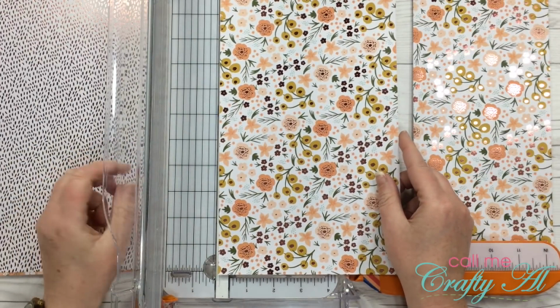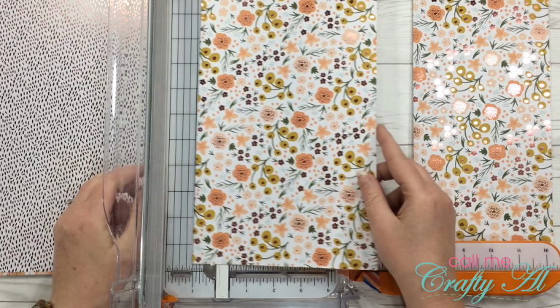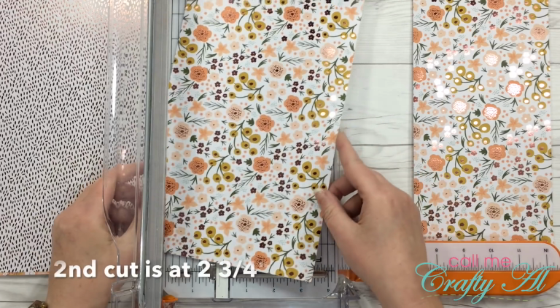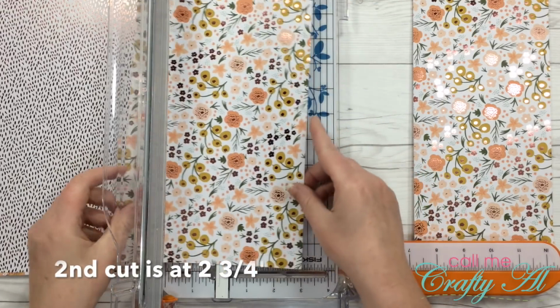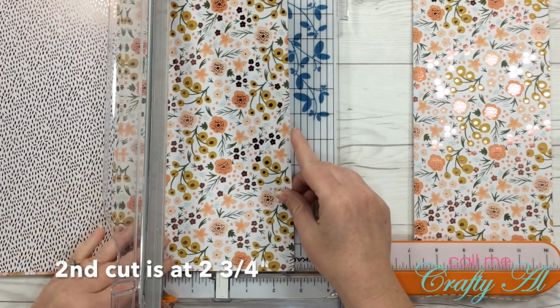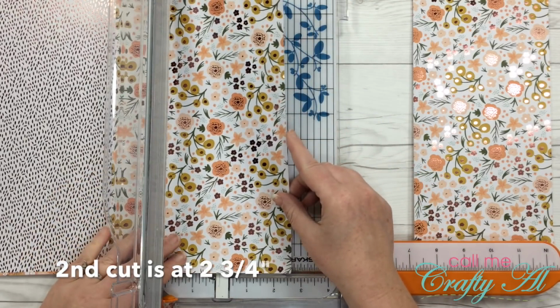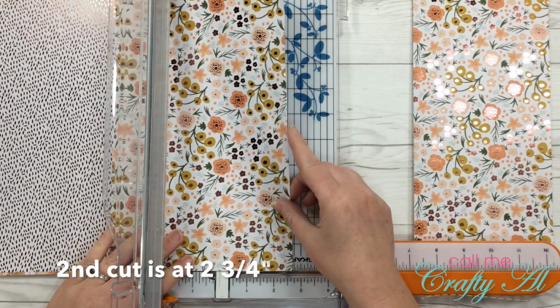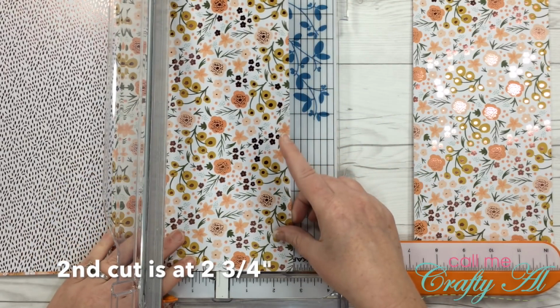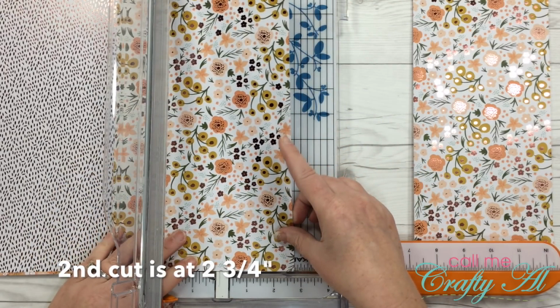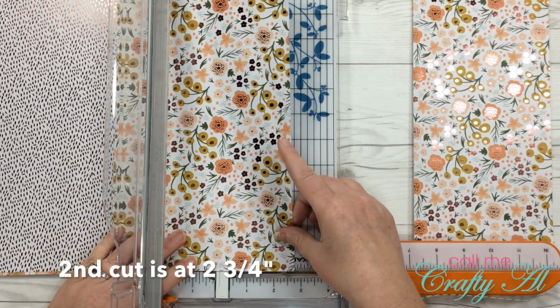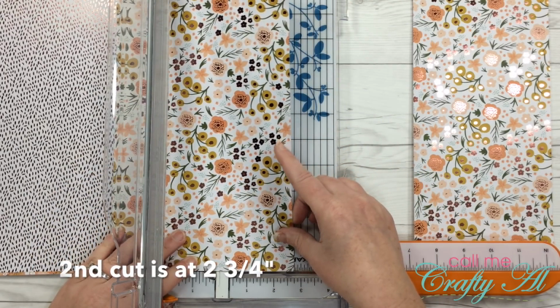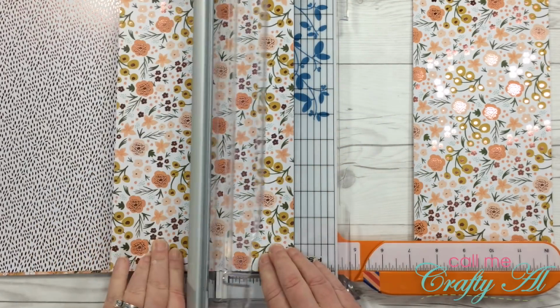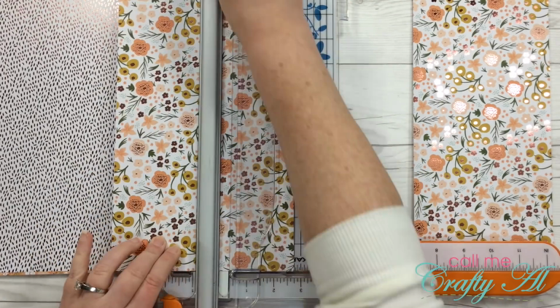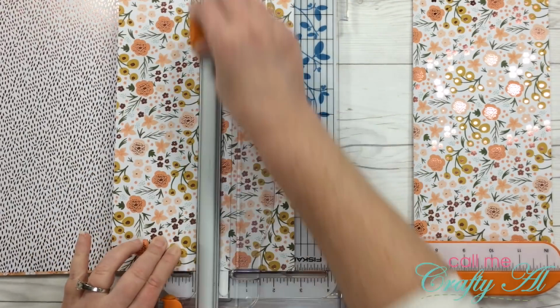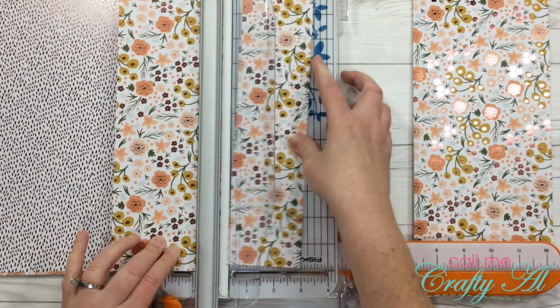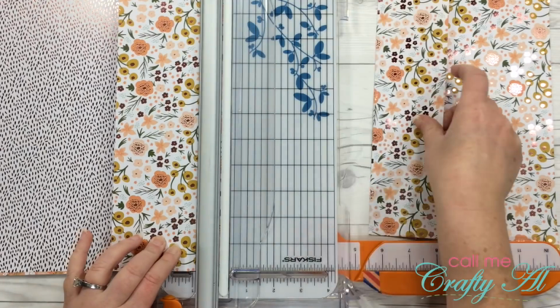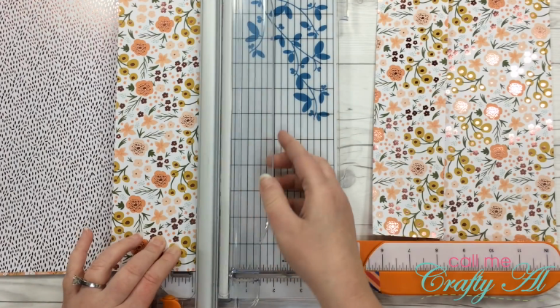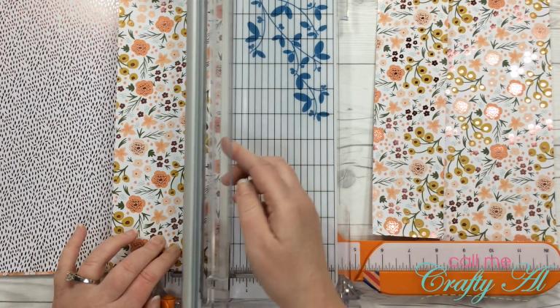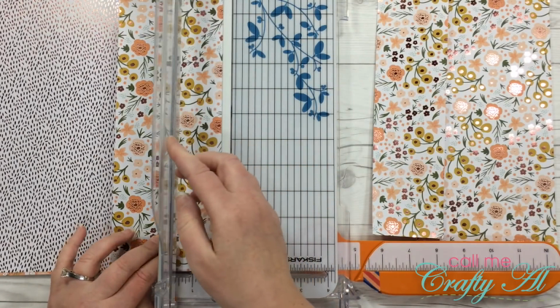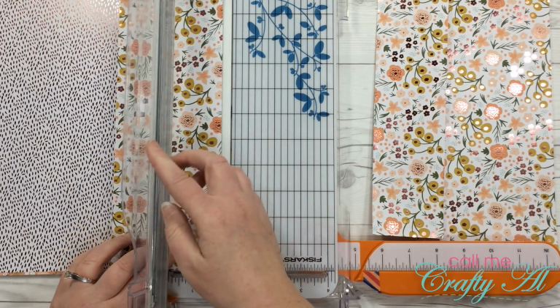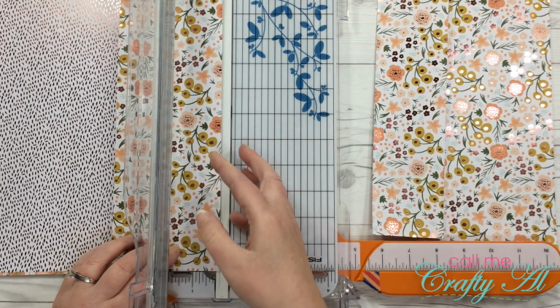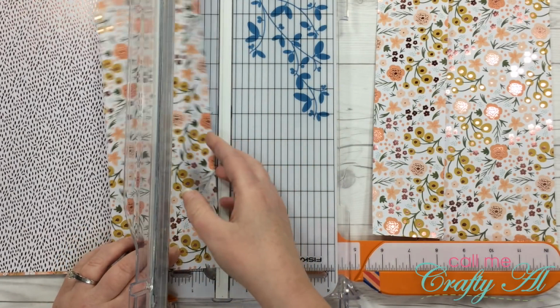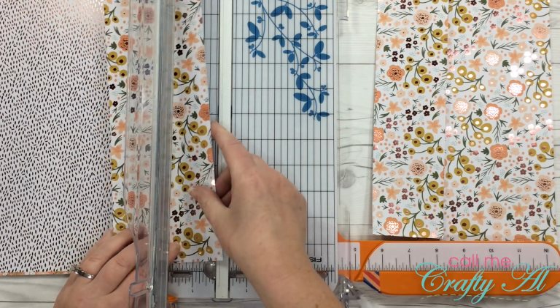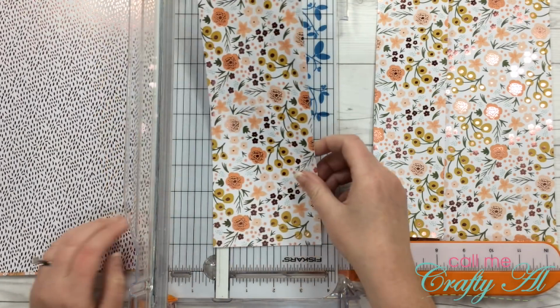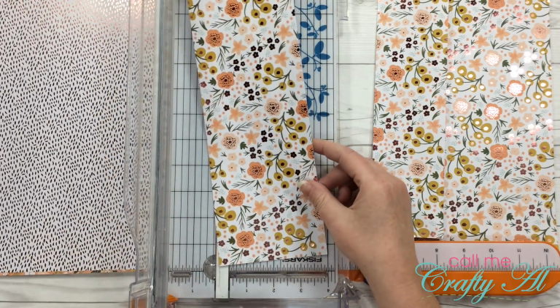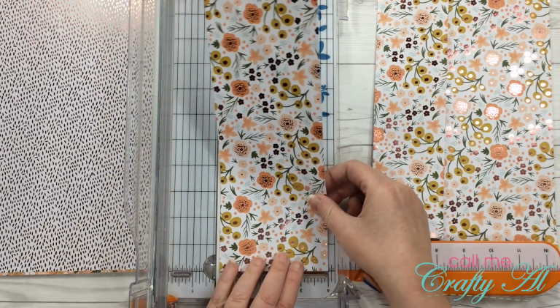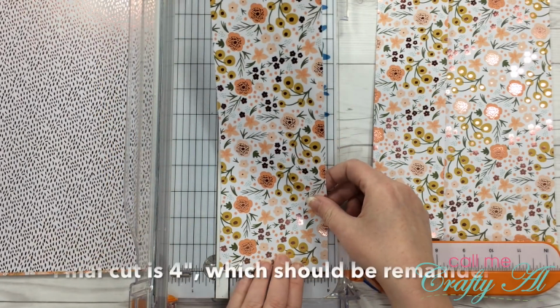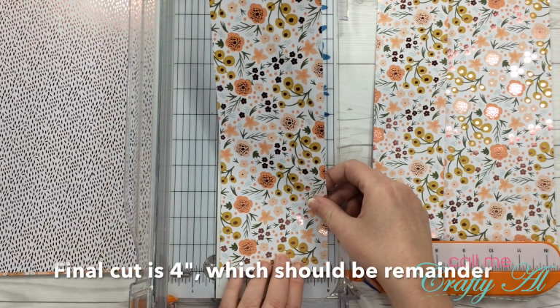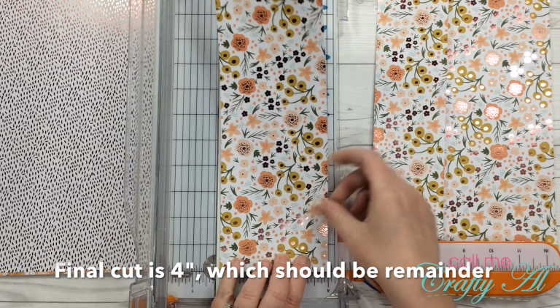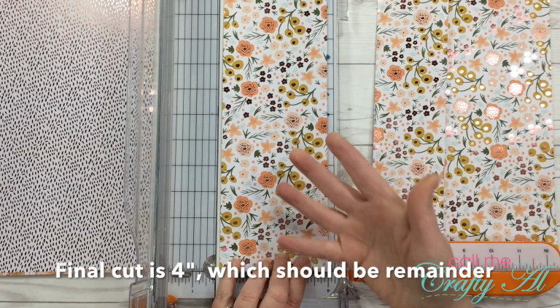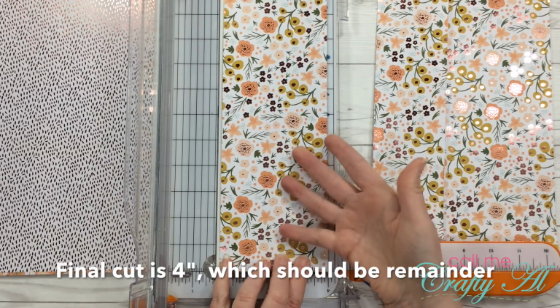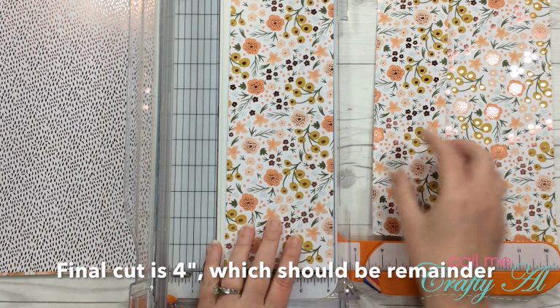The next slice will be at two and three quarters inches, and then the last one will be at four inches, which is what you have left.